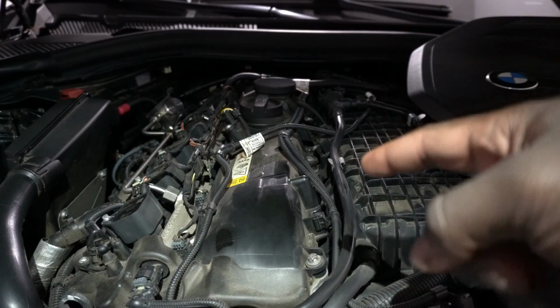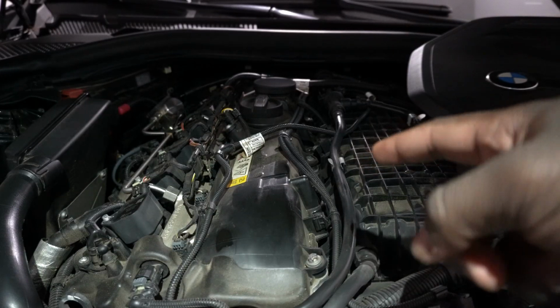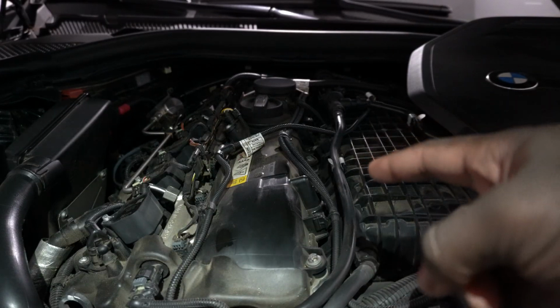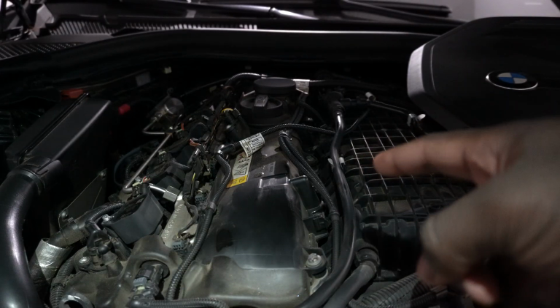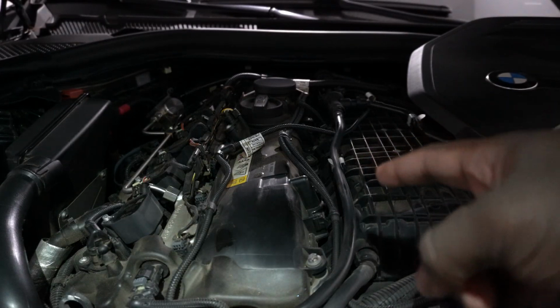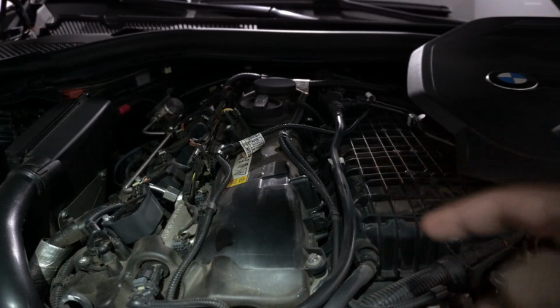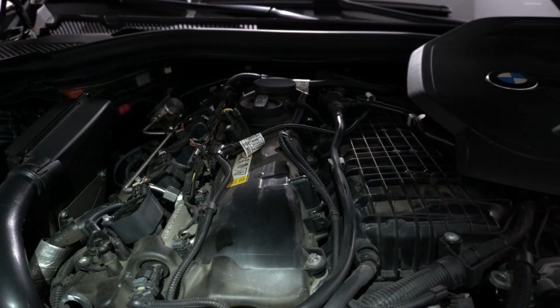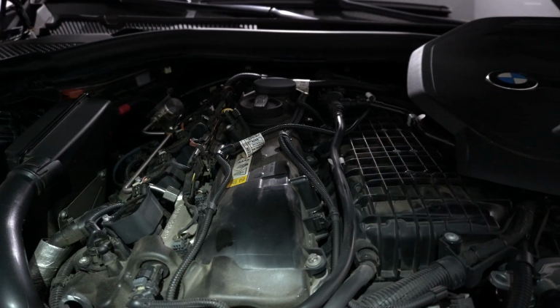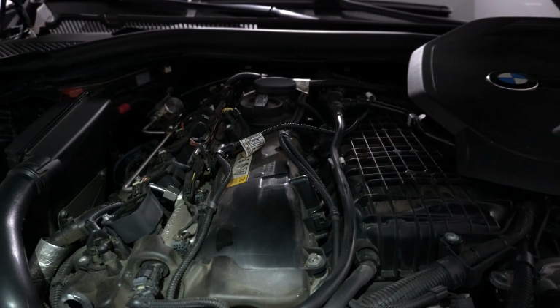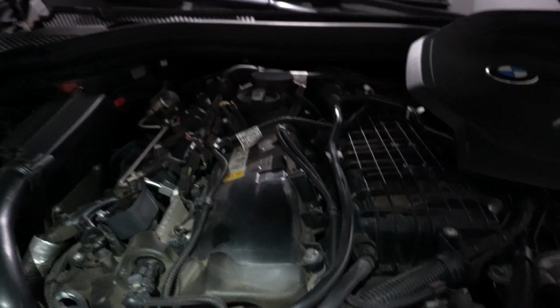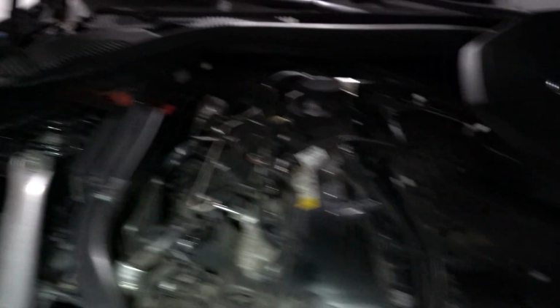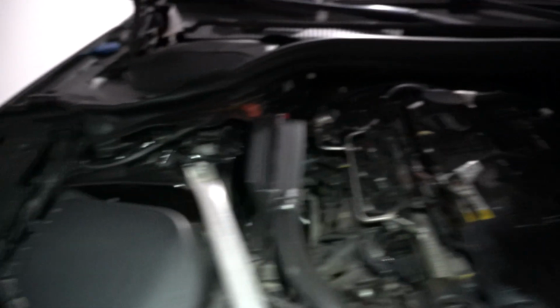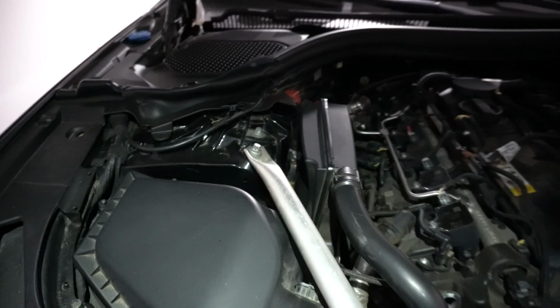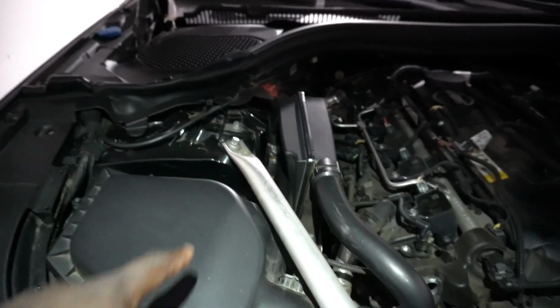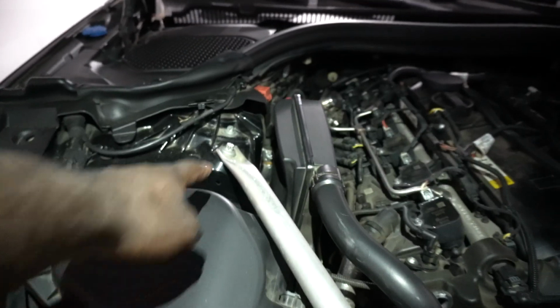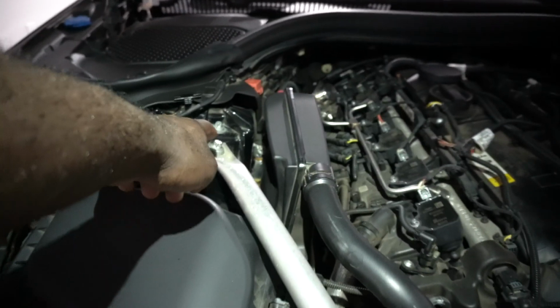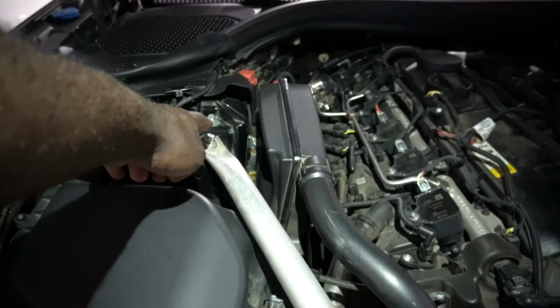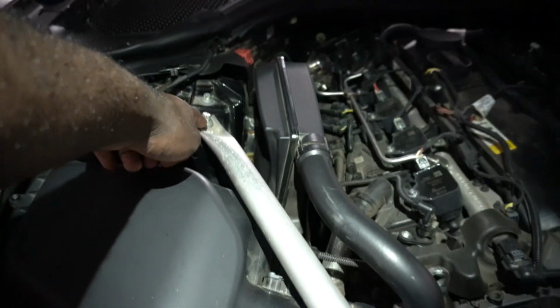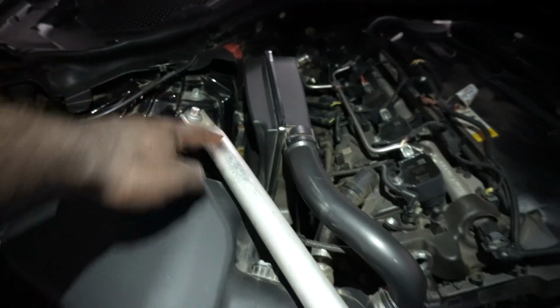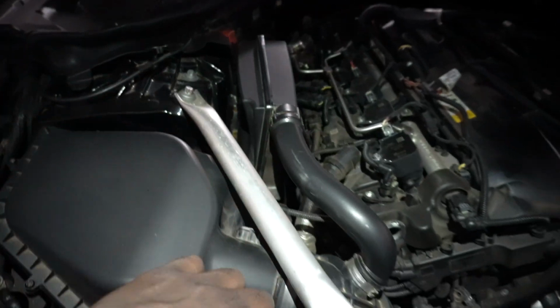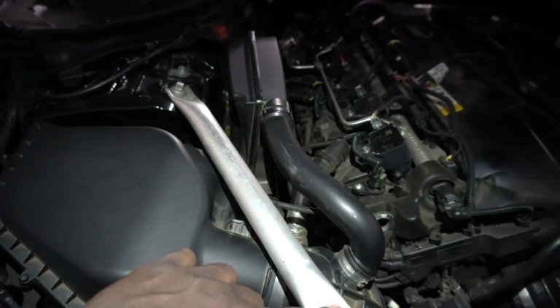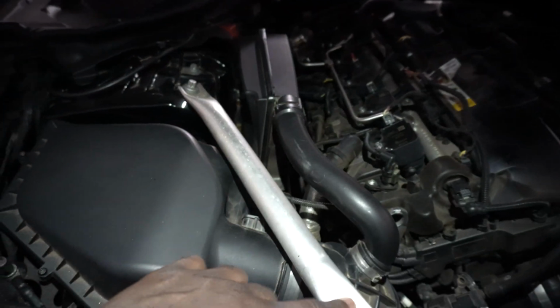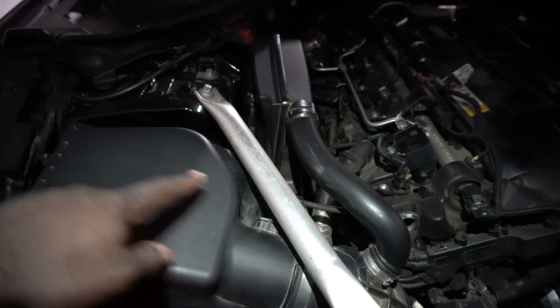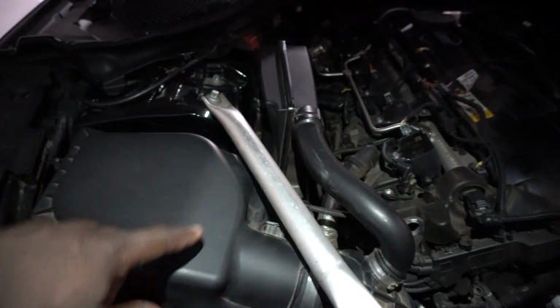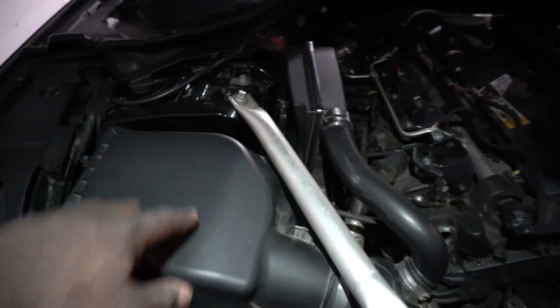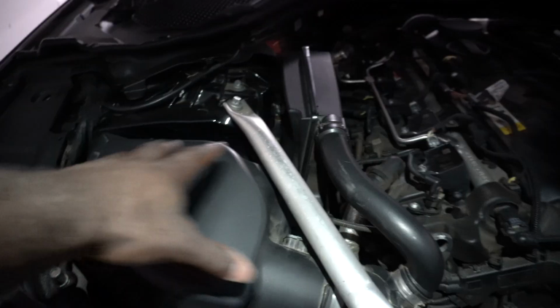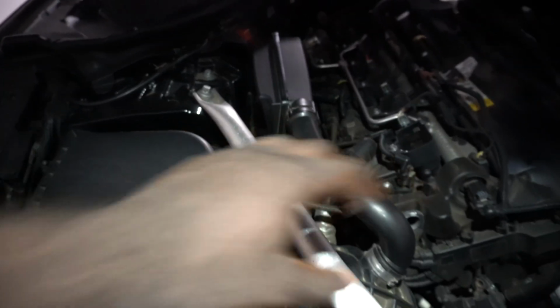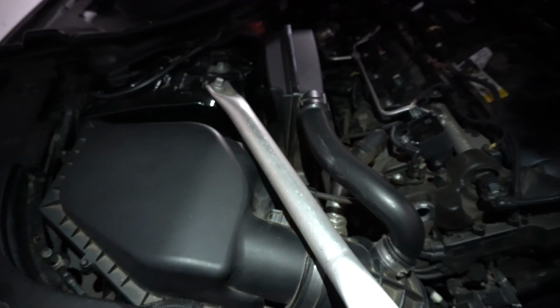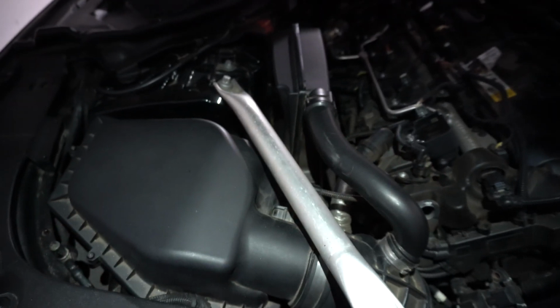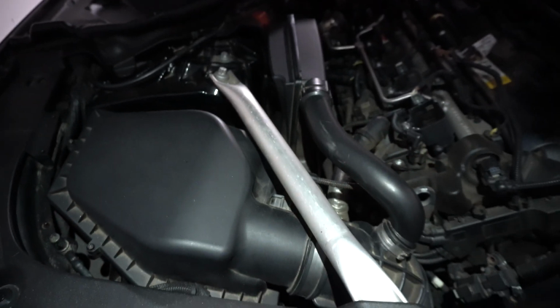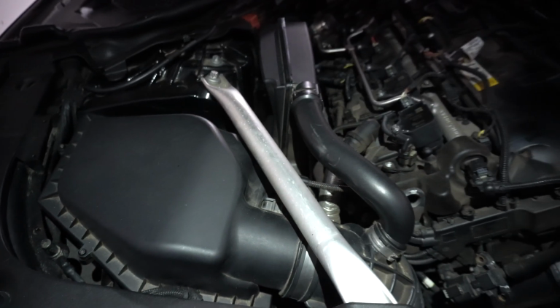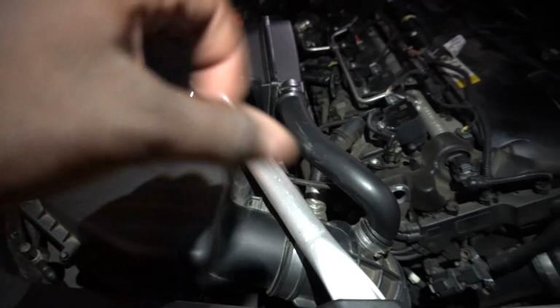After that you're going to want to remove your engine cover. After you remove your engine cover, you're going to want to come over here and remove this strut bracket bar. You're also going to want to remove your whole intake.